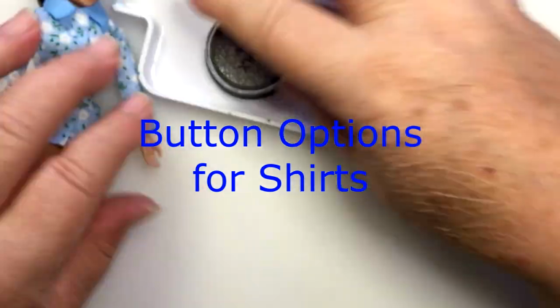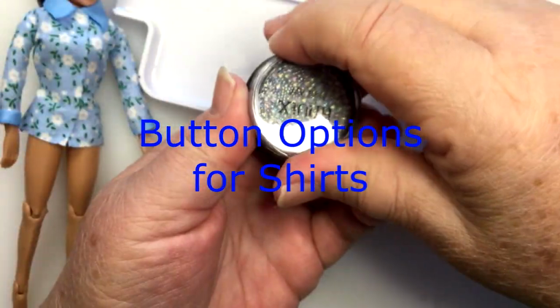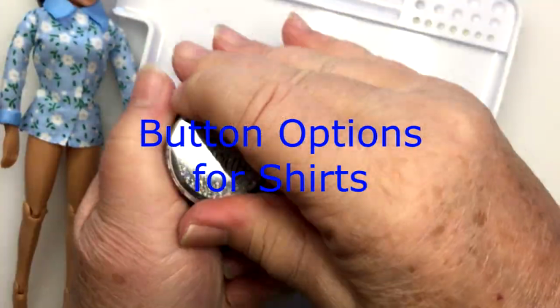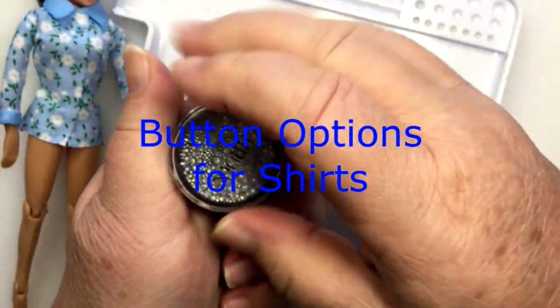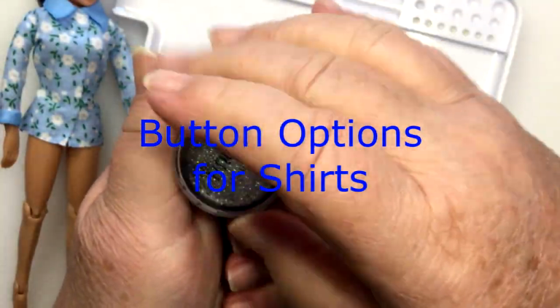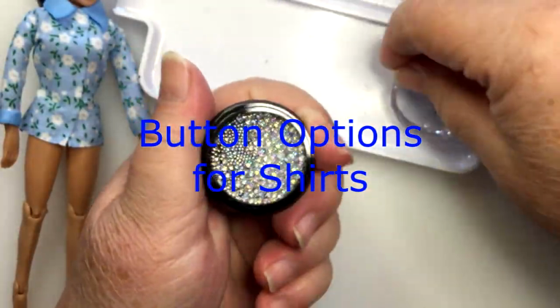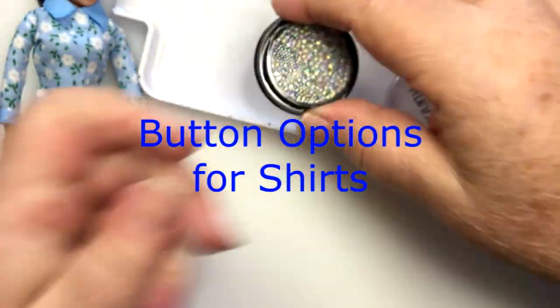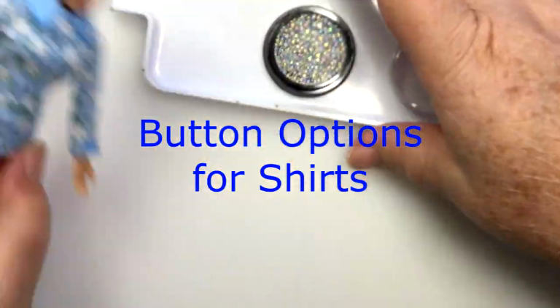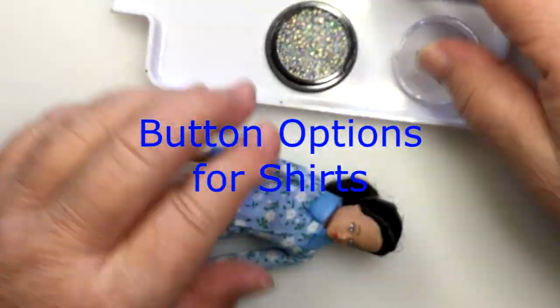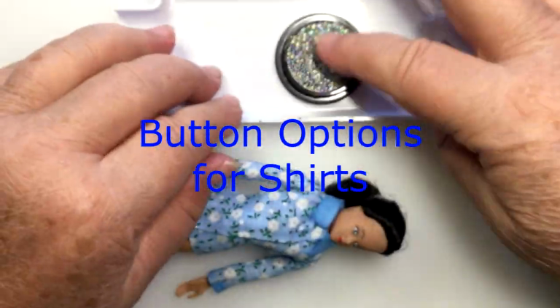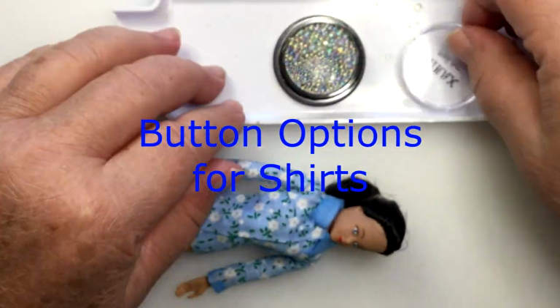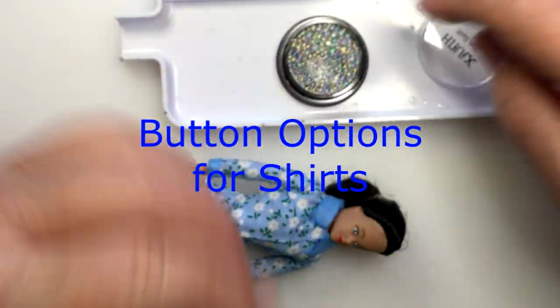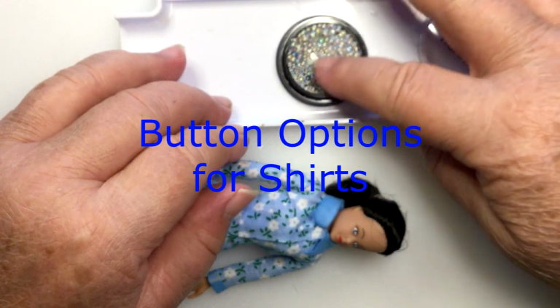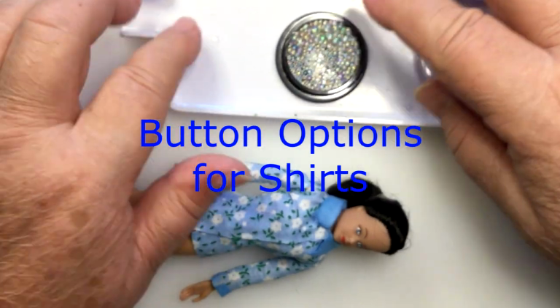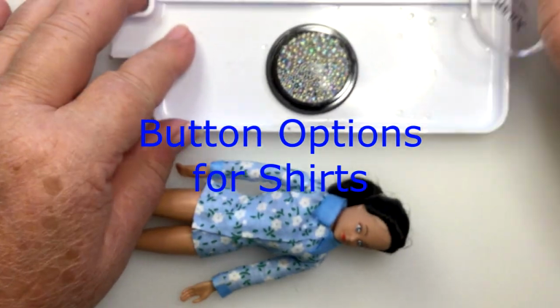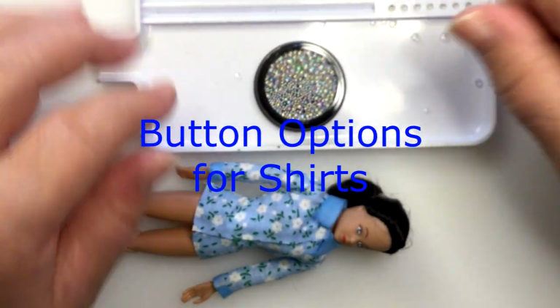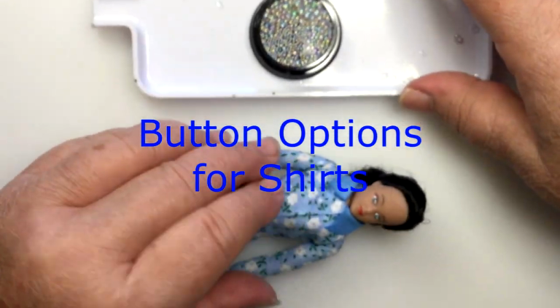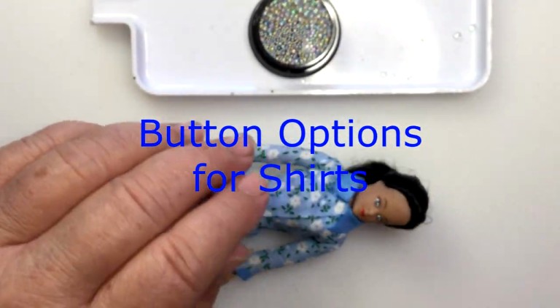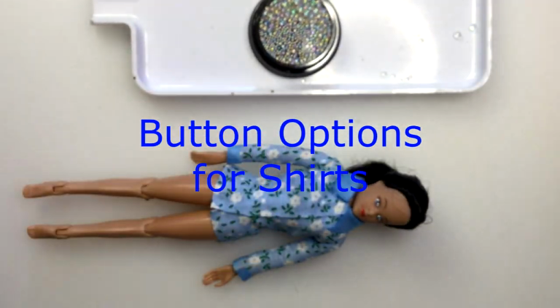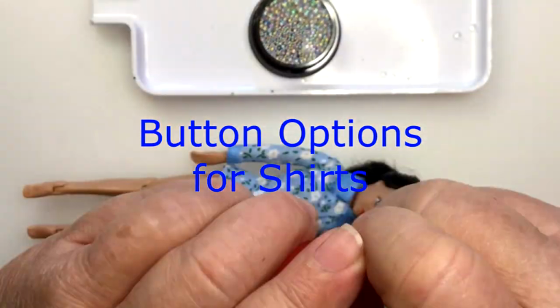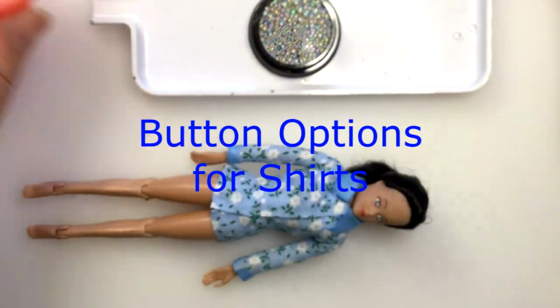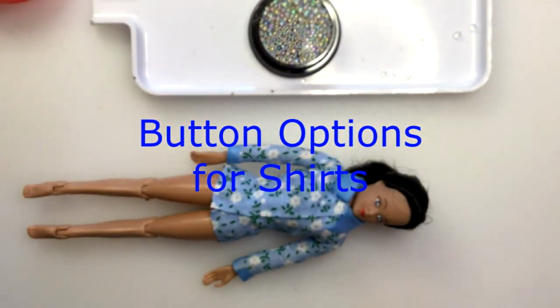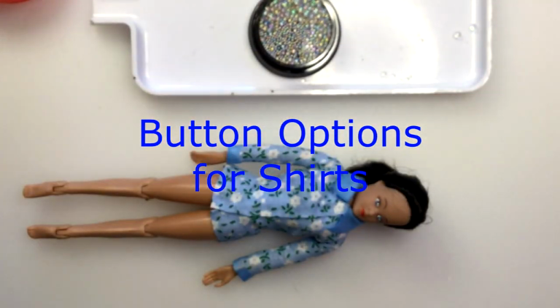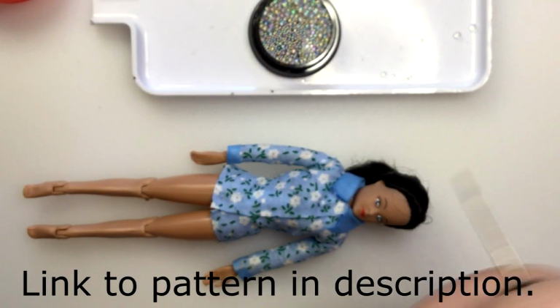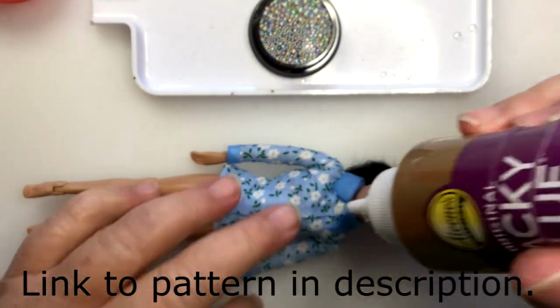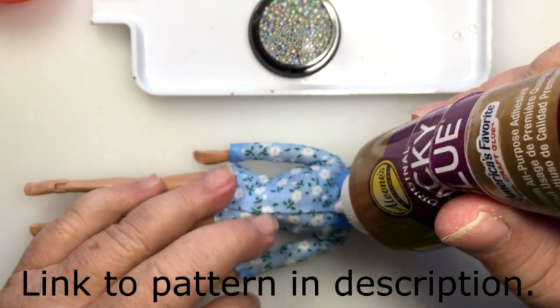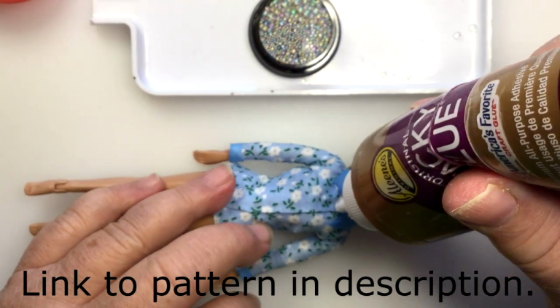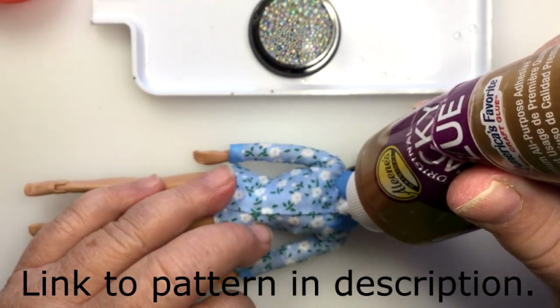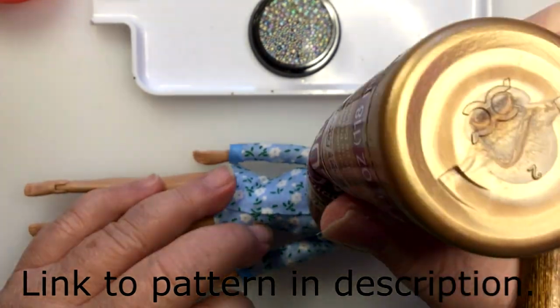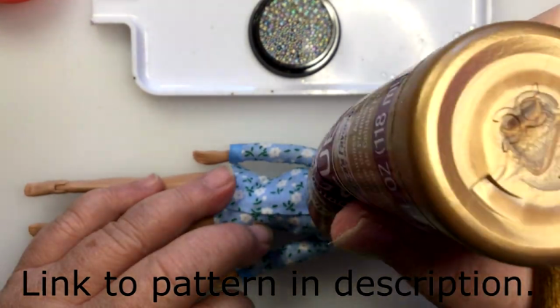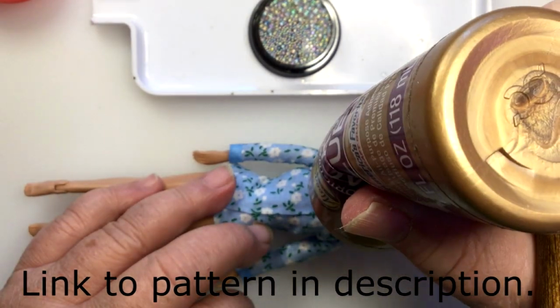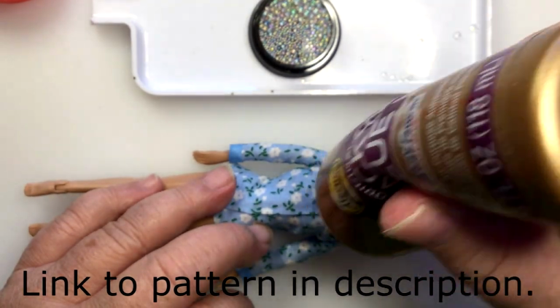Welcome to Model Horse Tax School. My name is Carrie and today we're going to do some button options for shirts. I made these western shirts and now let's see what we can do for buttons. I did some Sculpey ones and I was informed that they're way too big, so we're going to try something else.